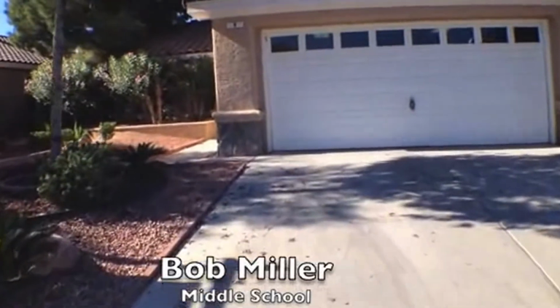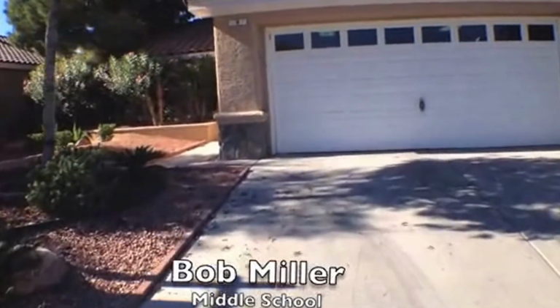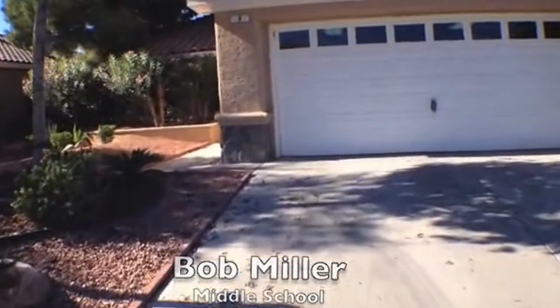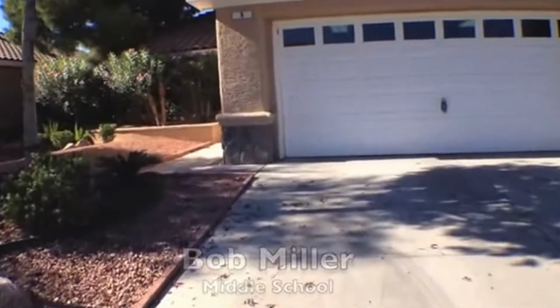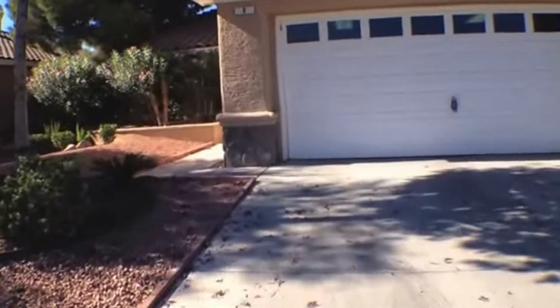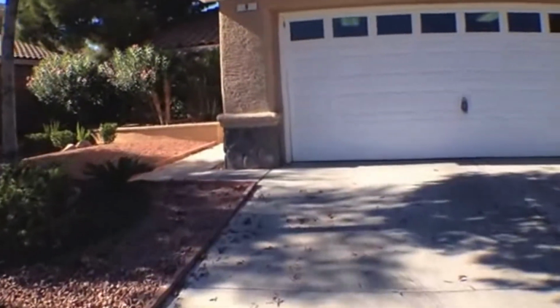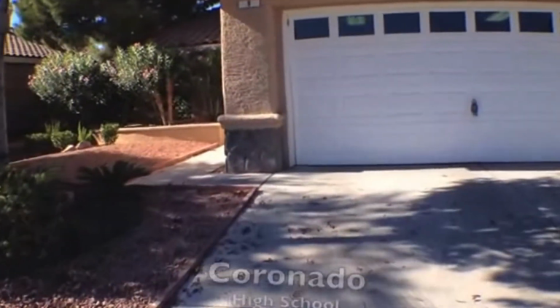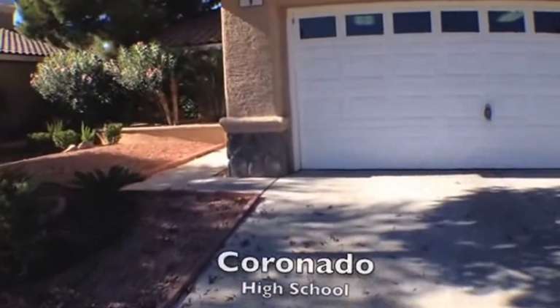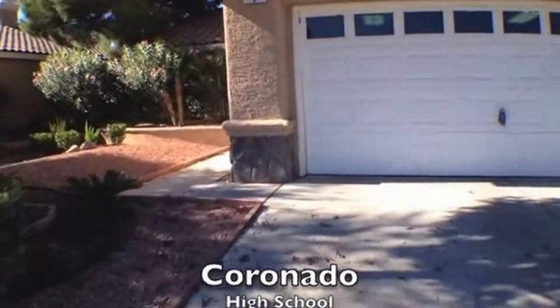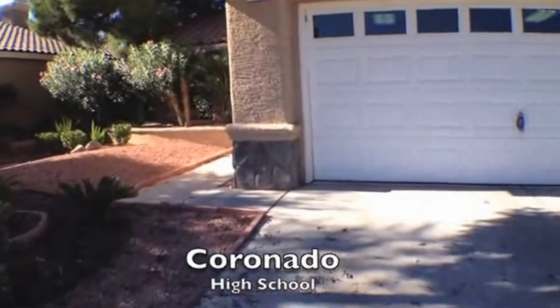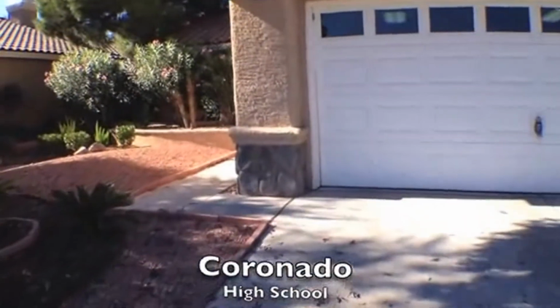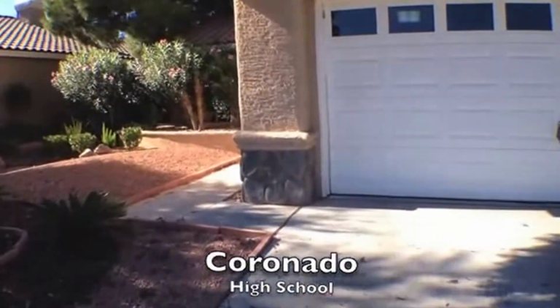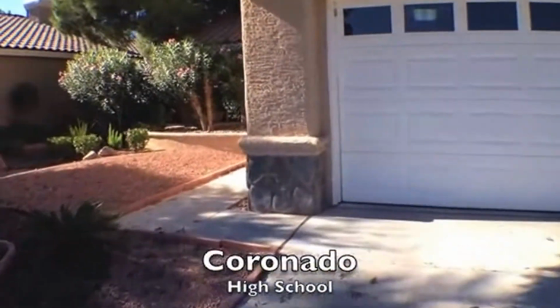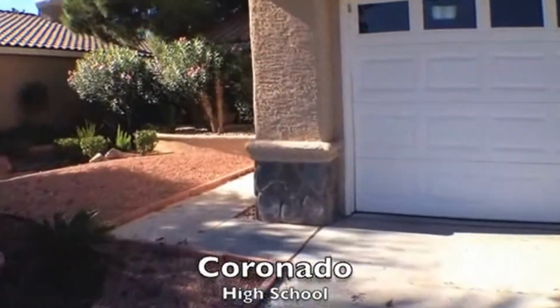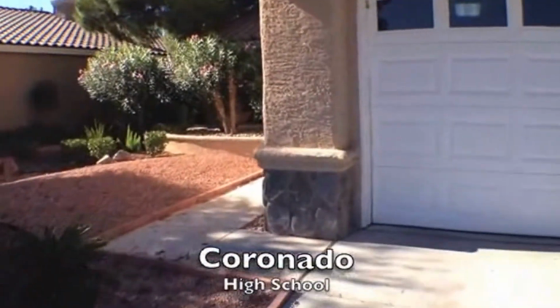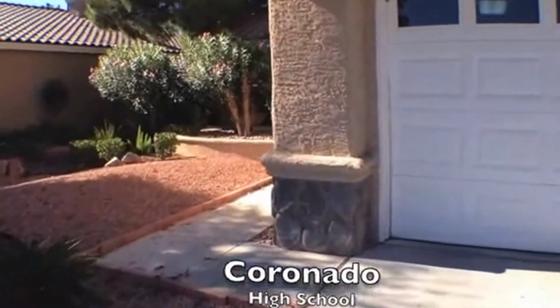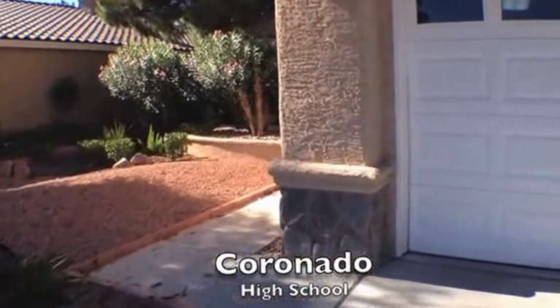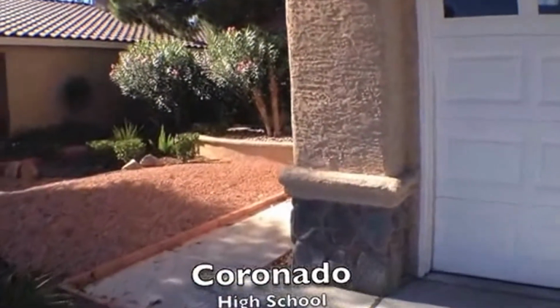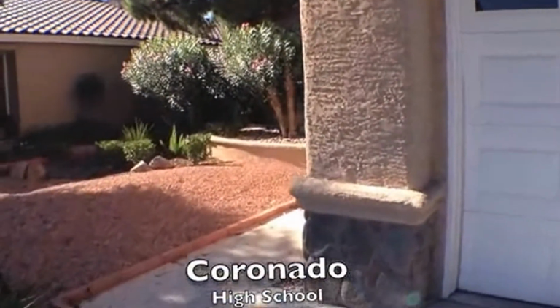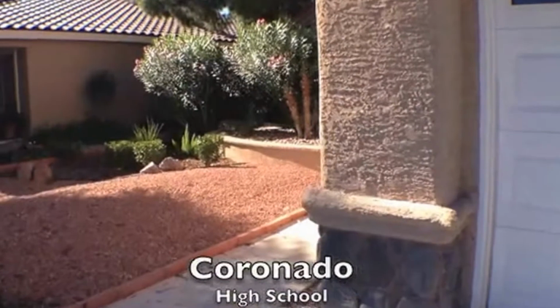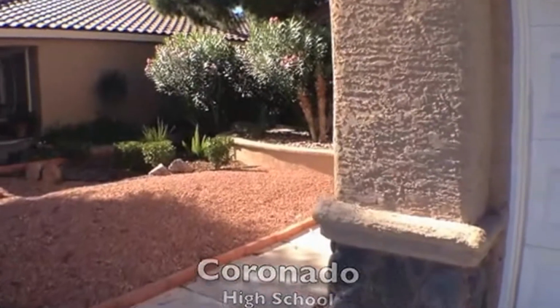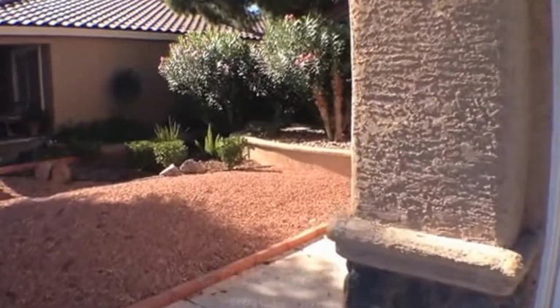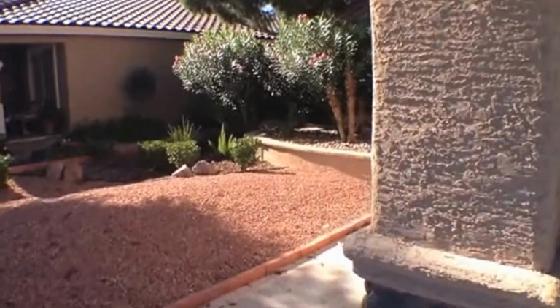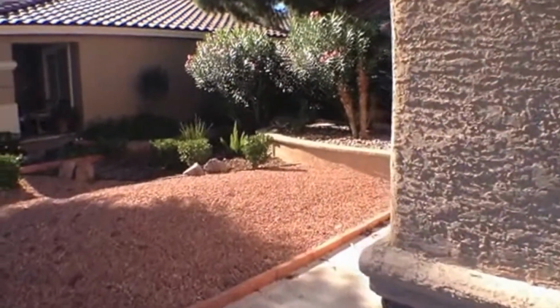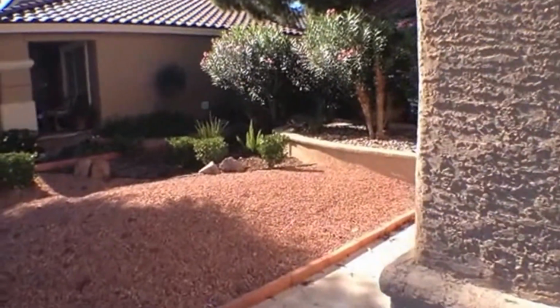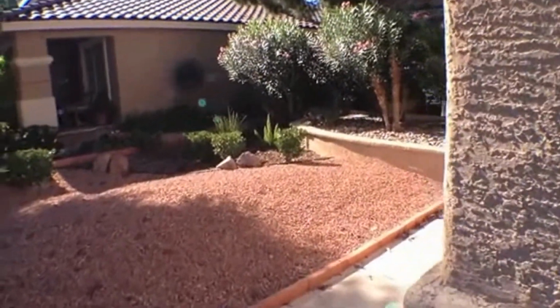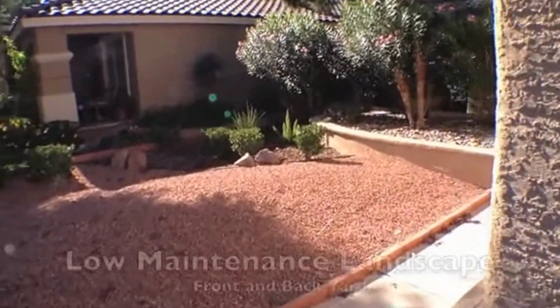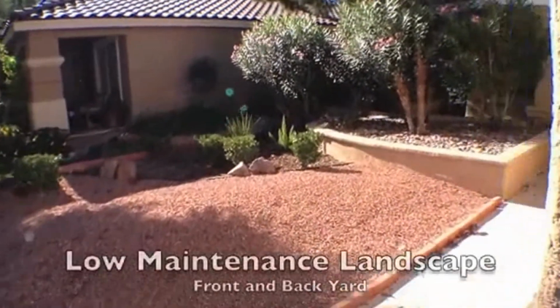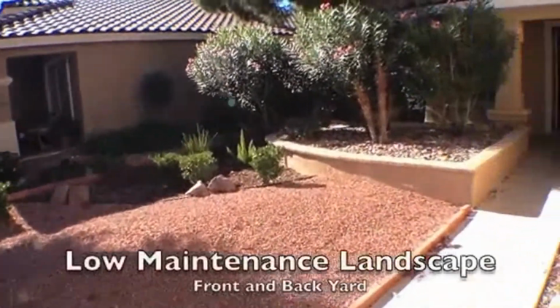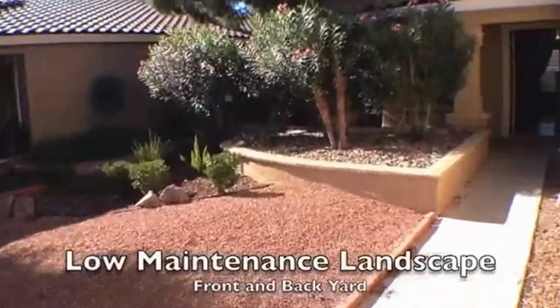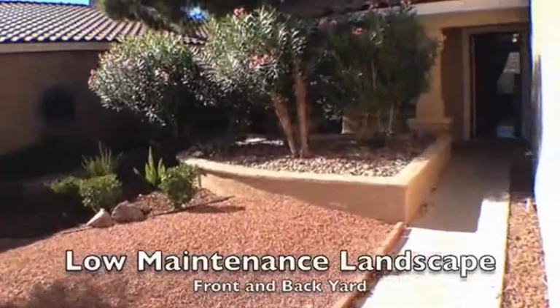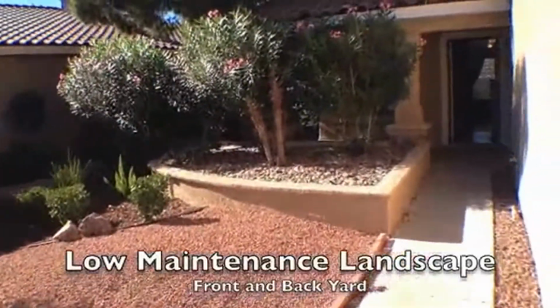As we walk up to the home, you'll see the nice landscaping and well-manicured lawn. This is also very low-maintenance.